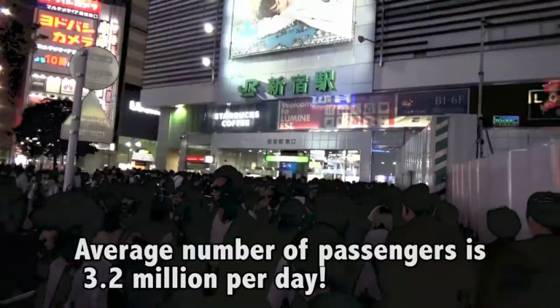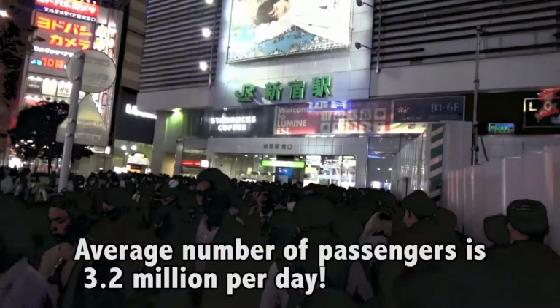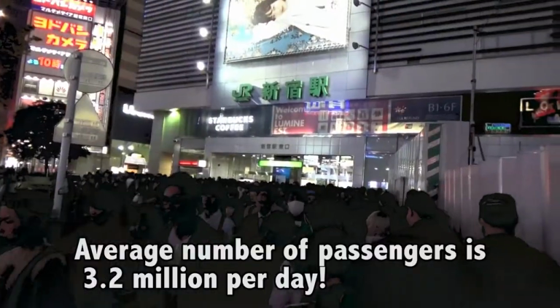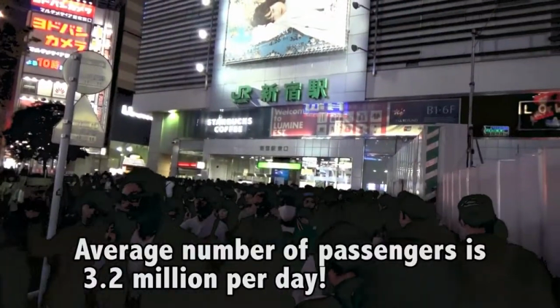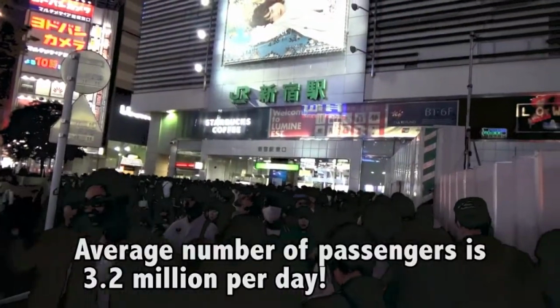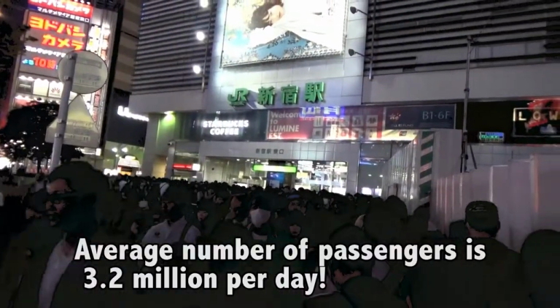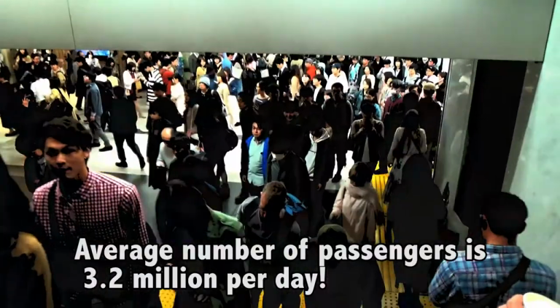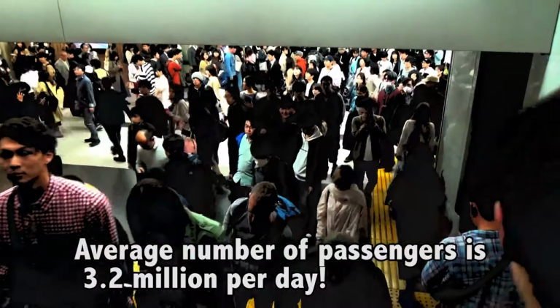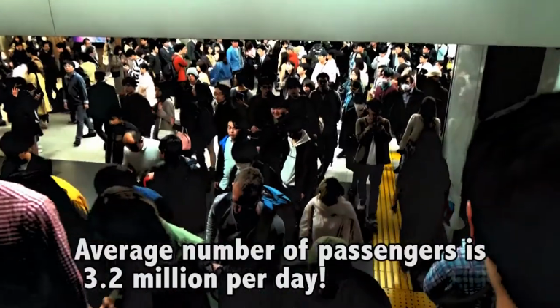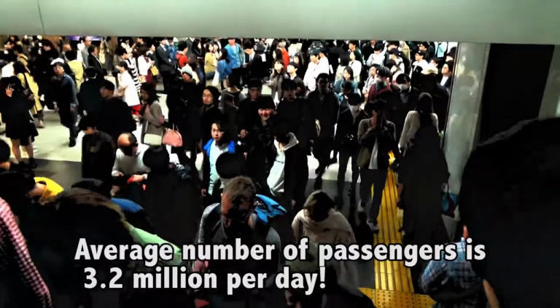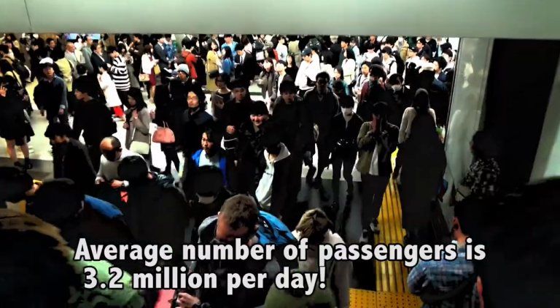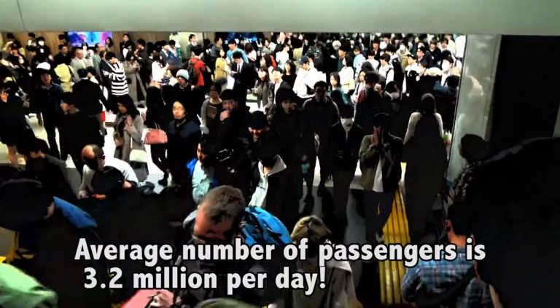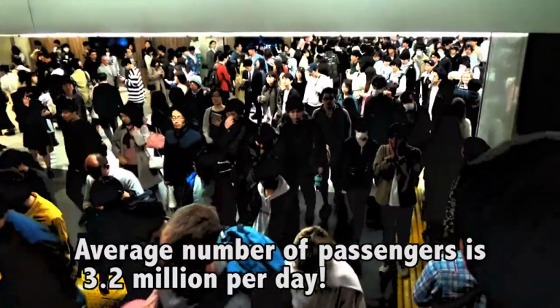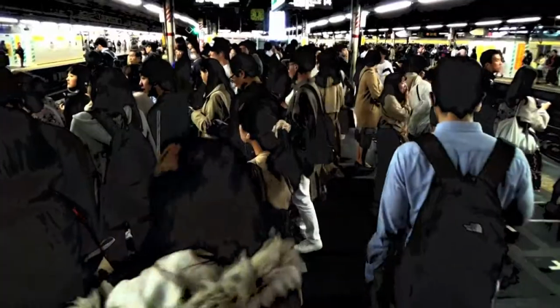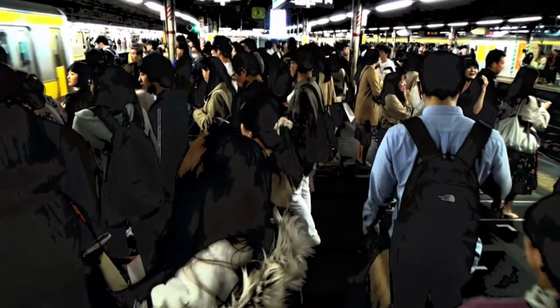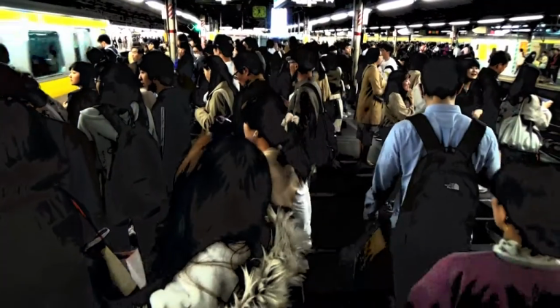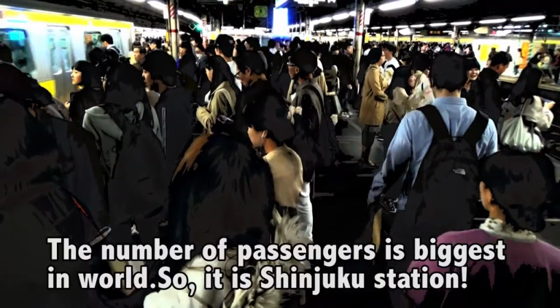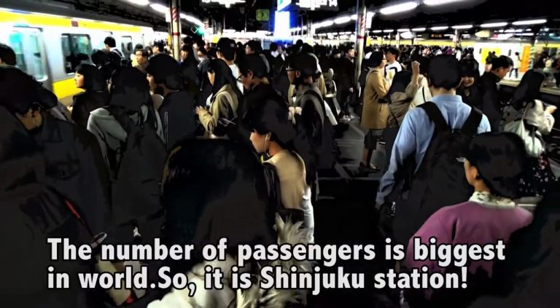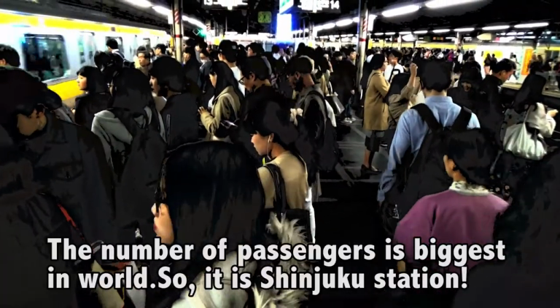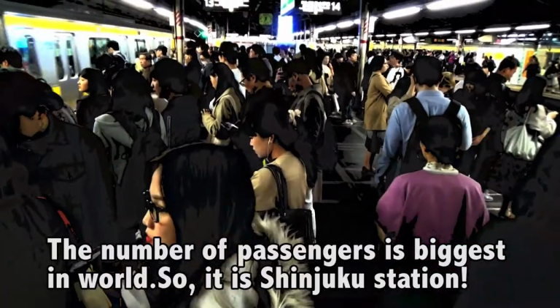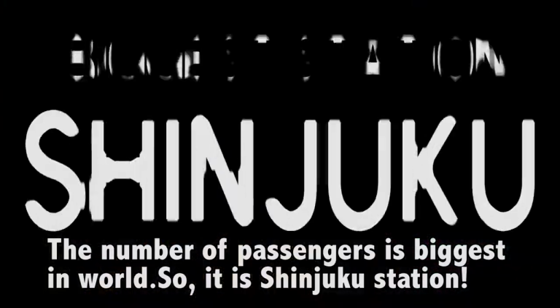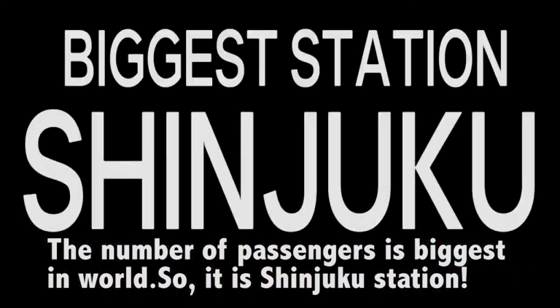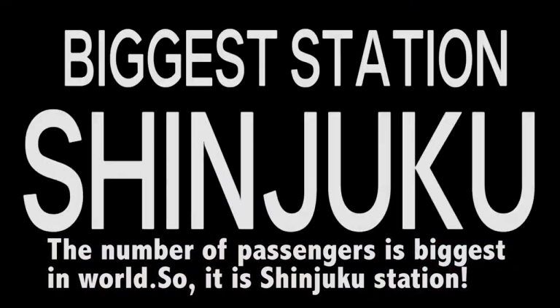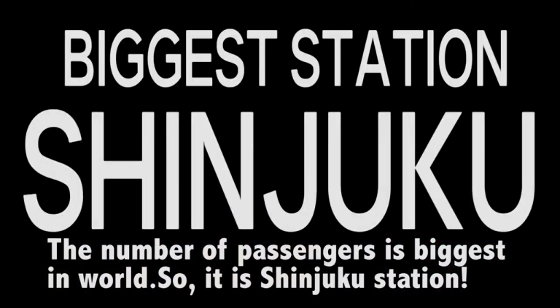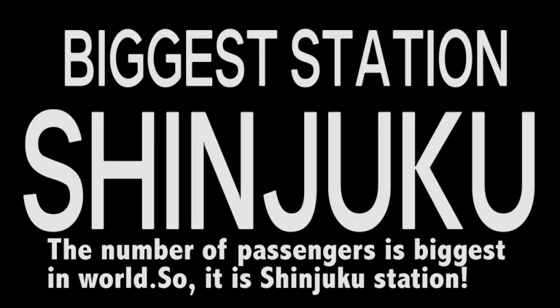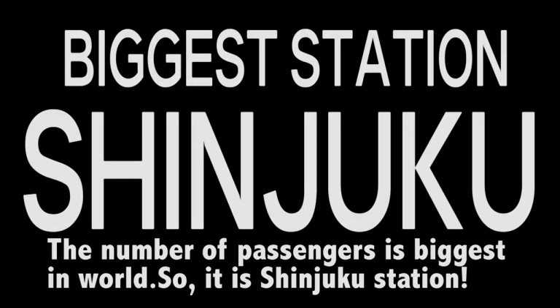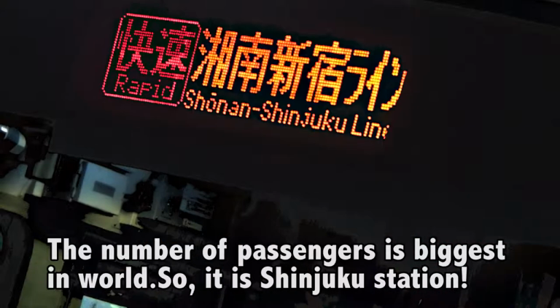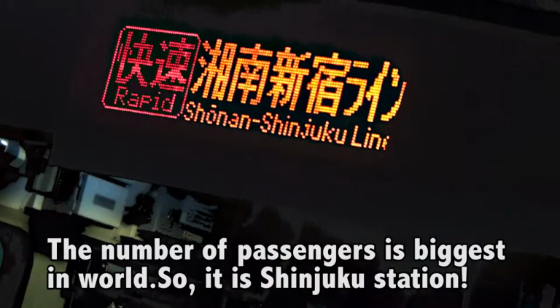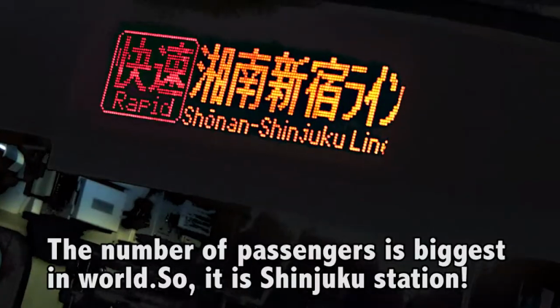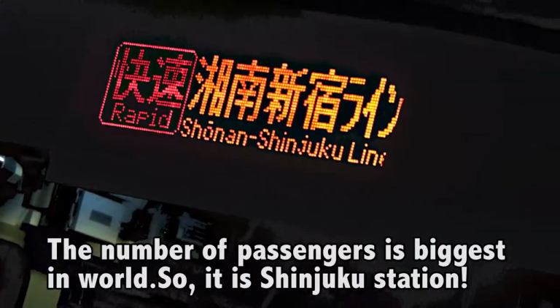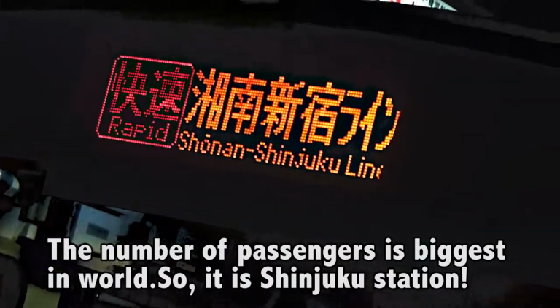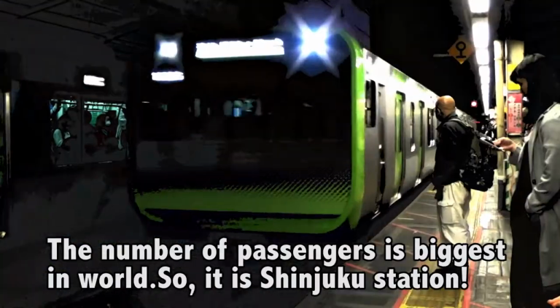The average number of passengers is 3.2 million per day. The number of passengers is the biggest in the world. It is Shinjuku Station.